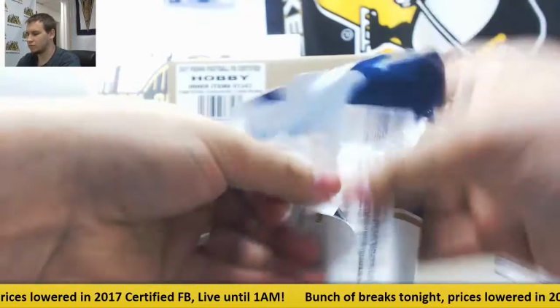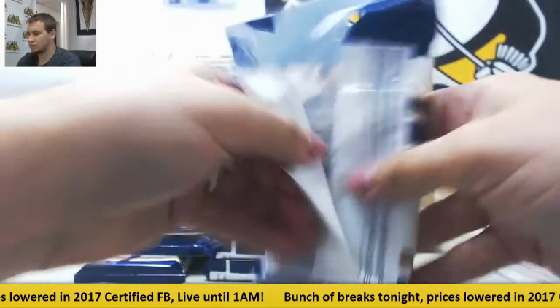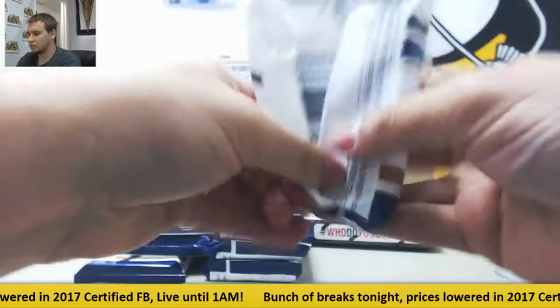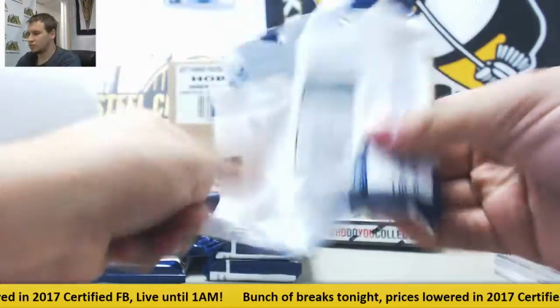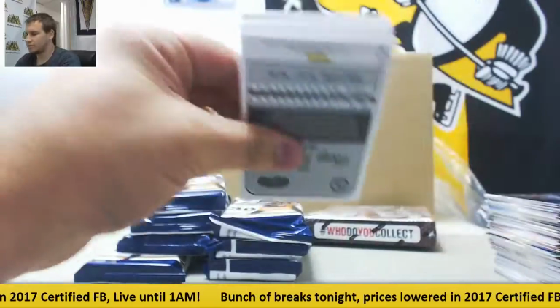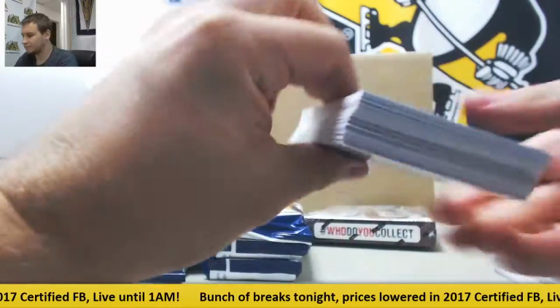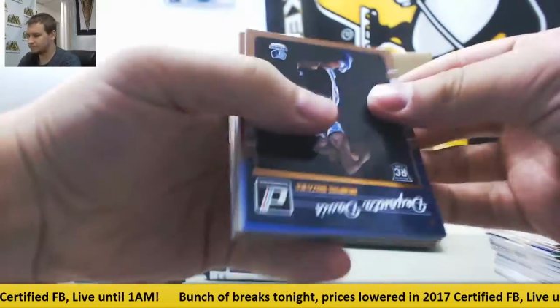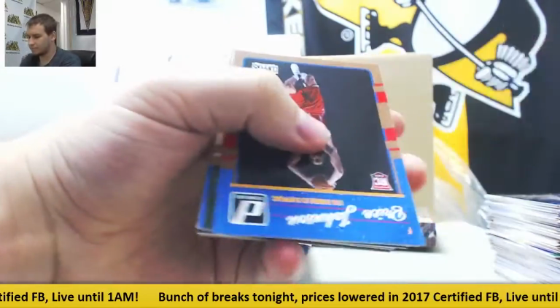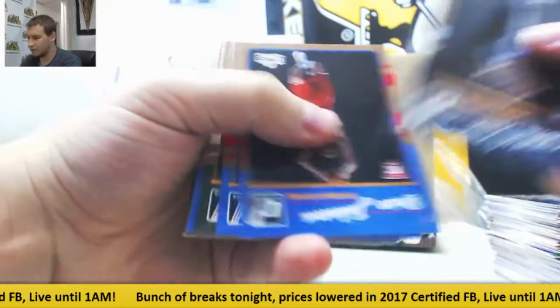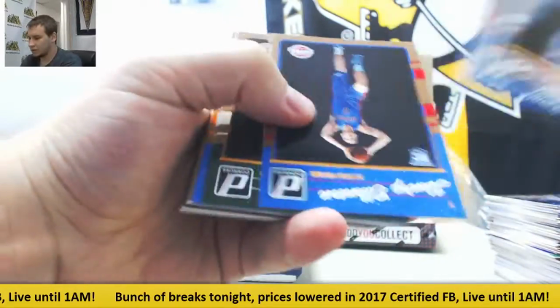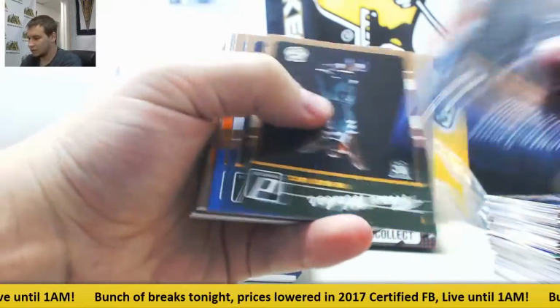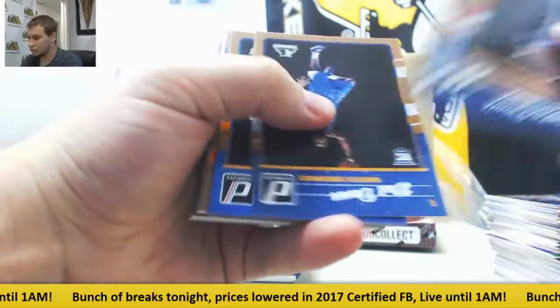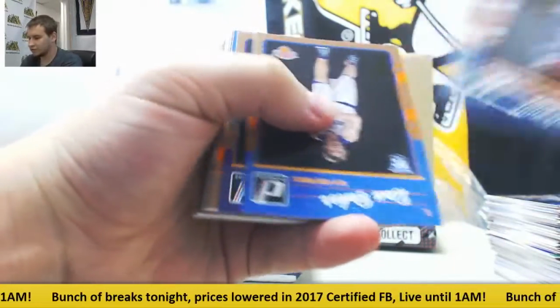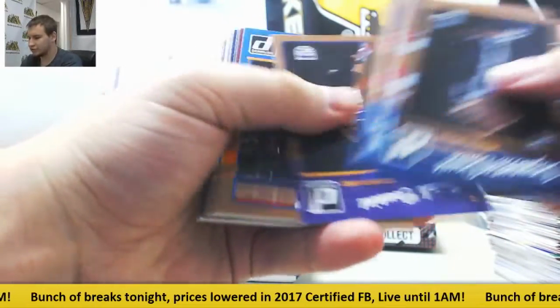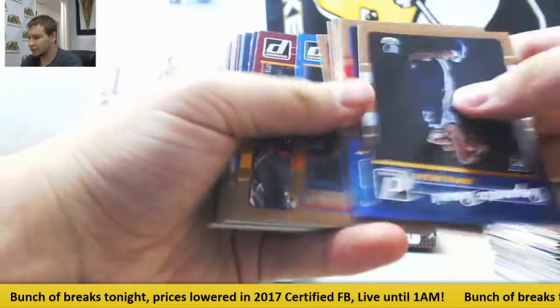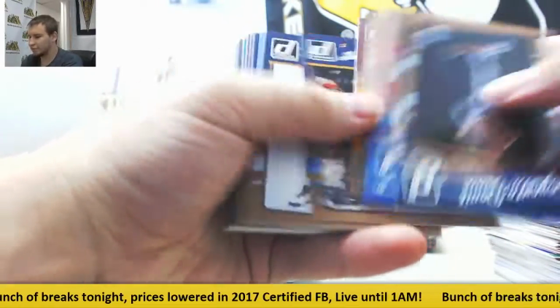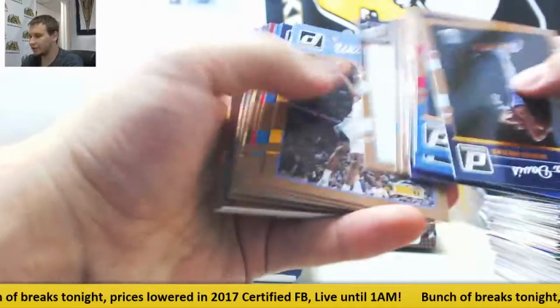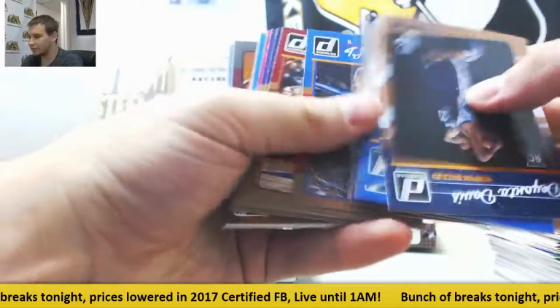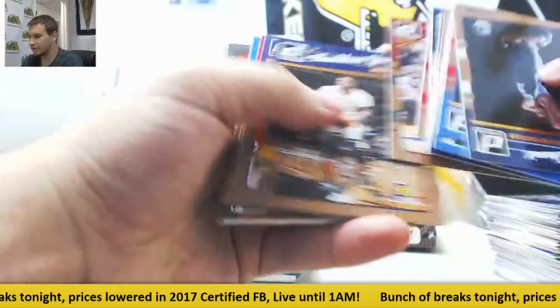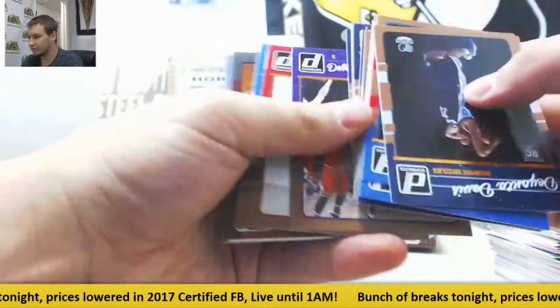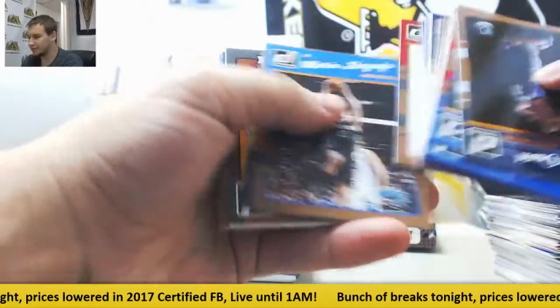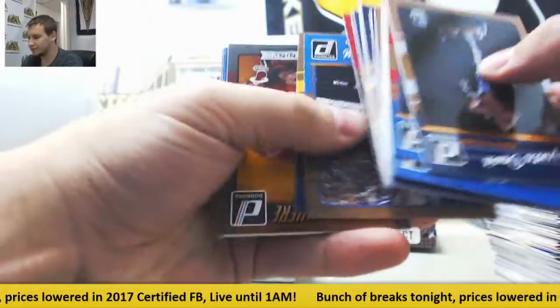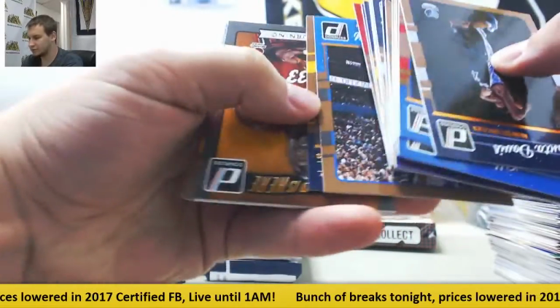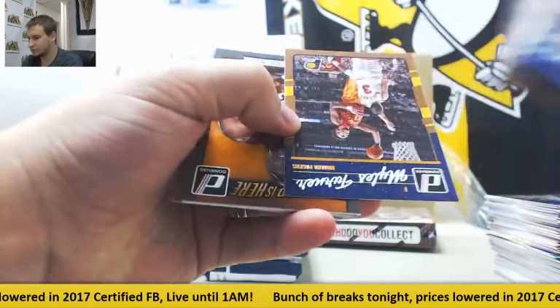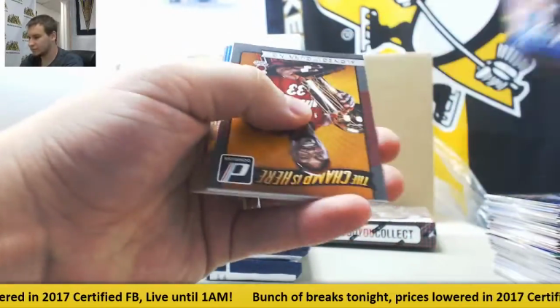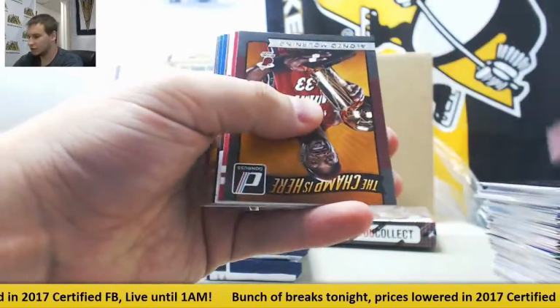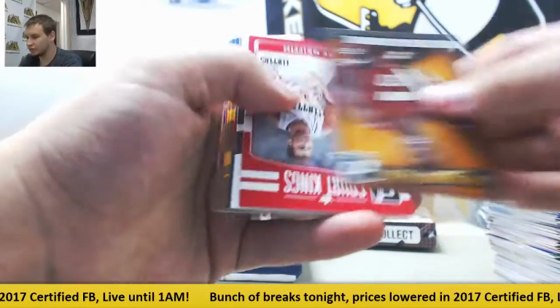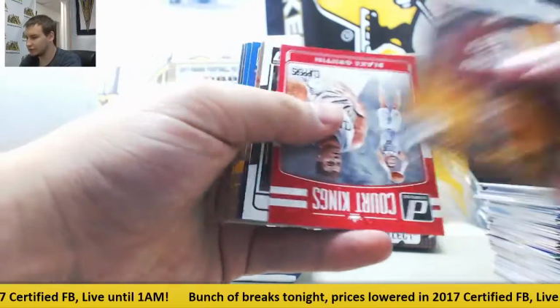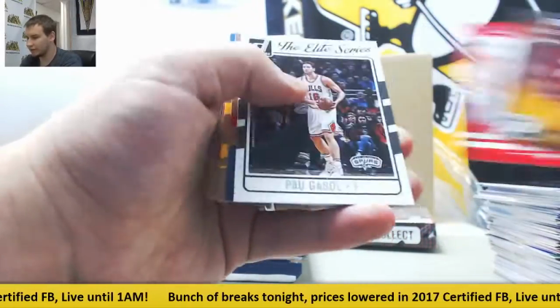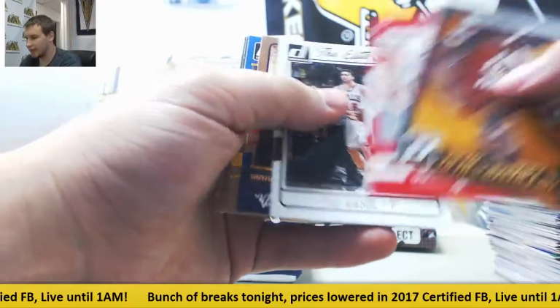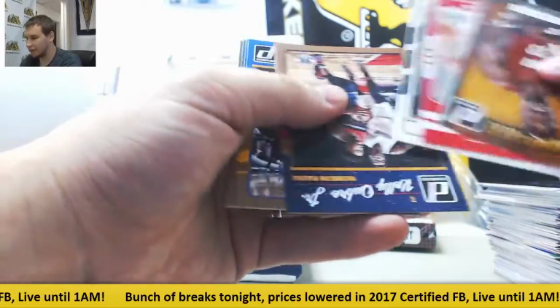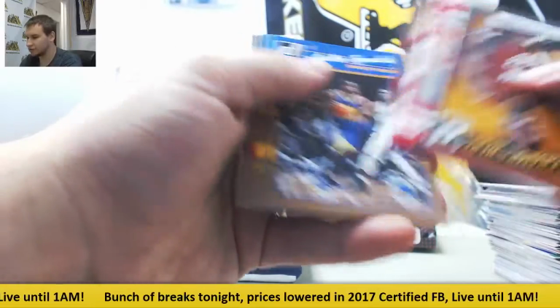Rookies, rookie Chris Dunn, Thon Maker, veteran base. Alonzo Mourning insert, Blake Griffin, and Pau Gasol.